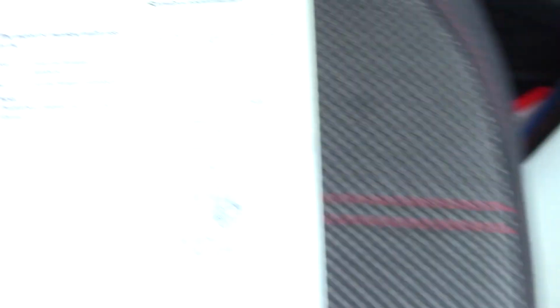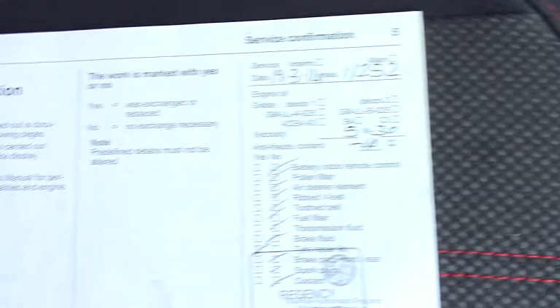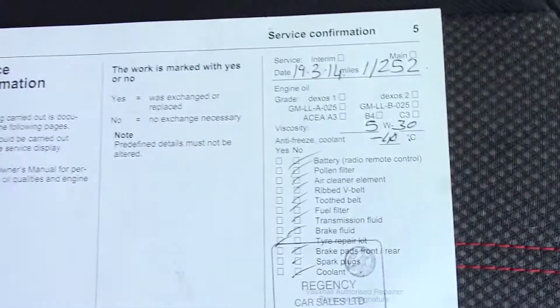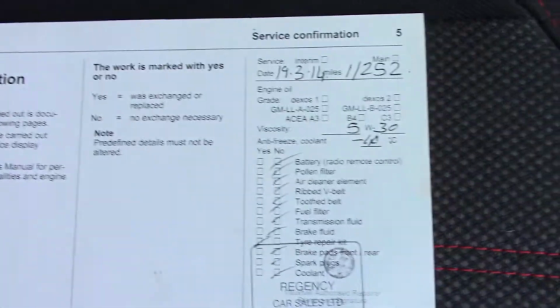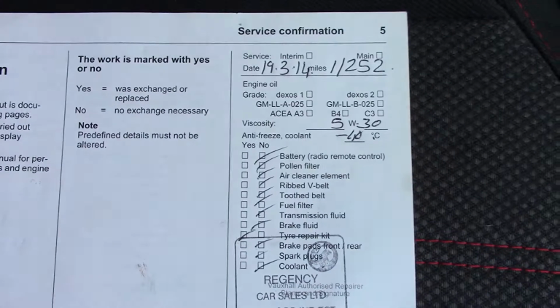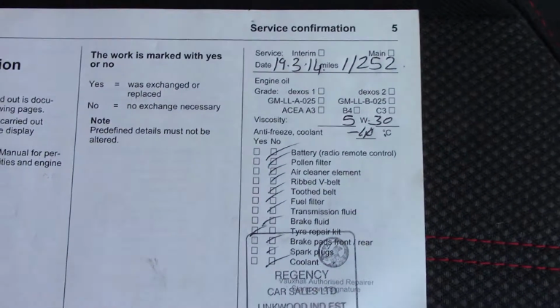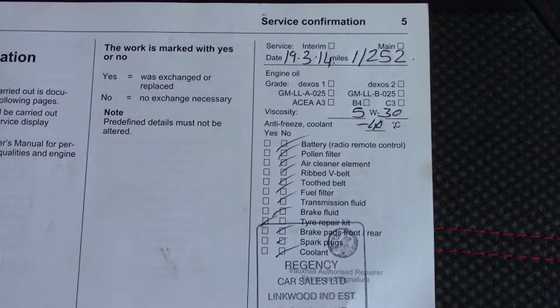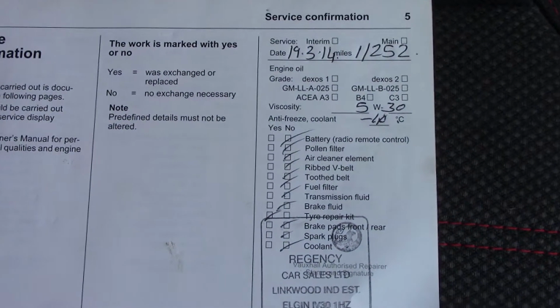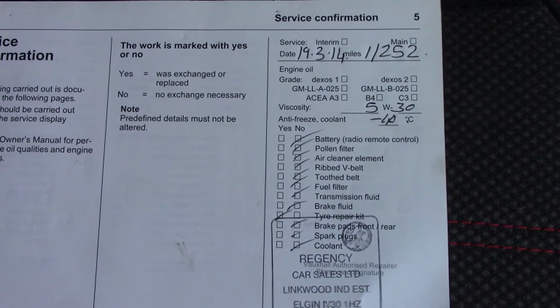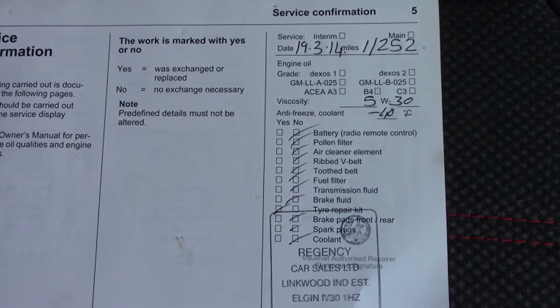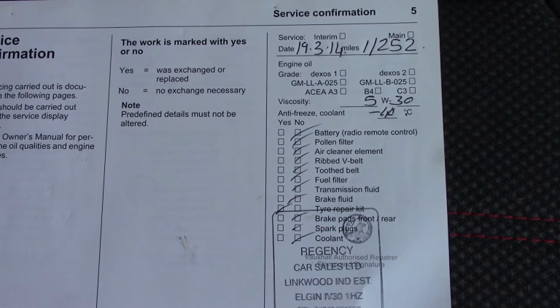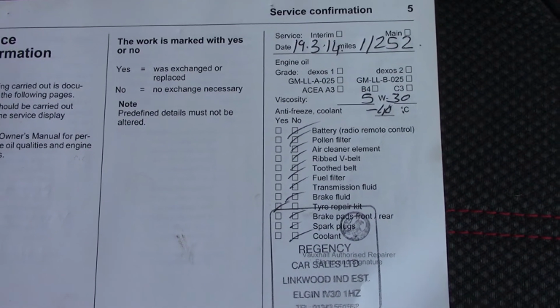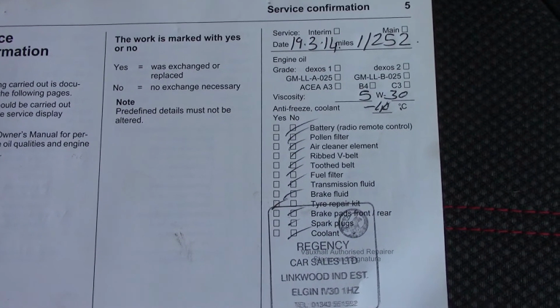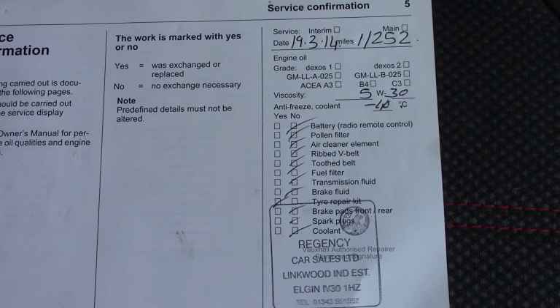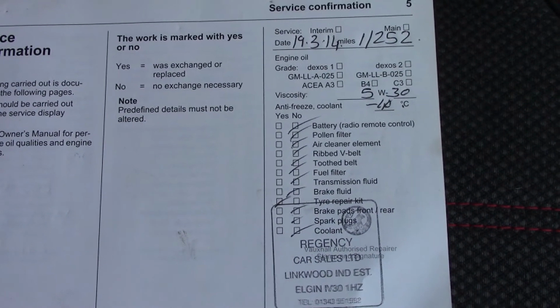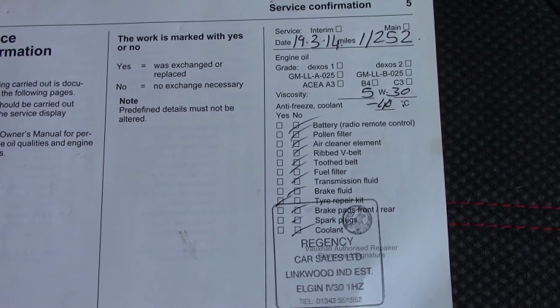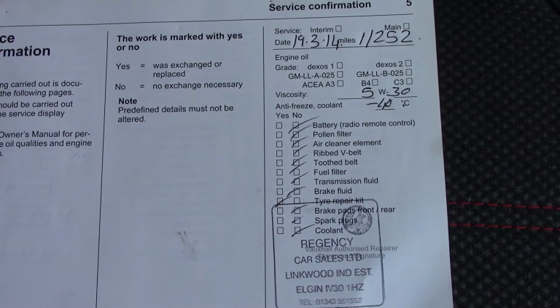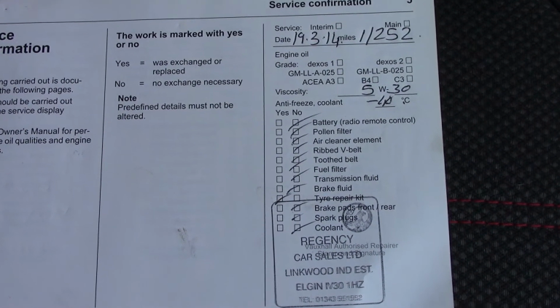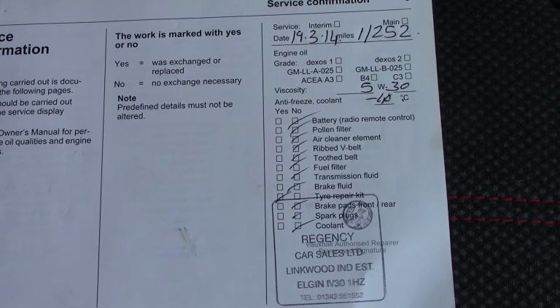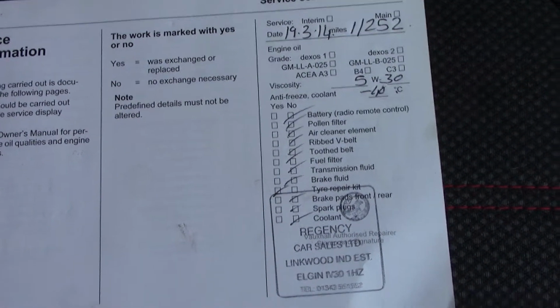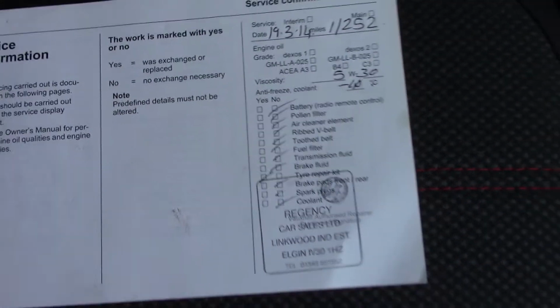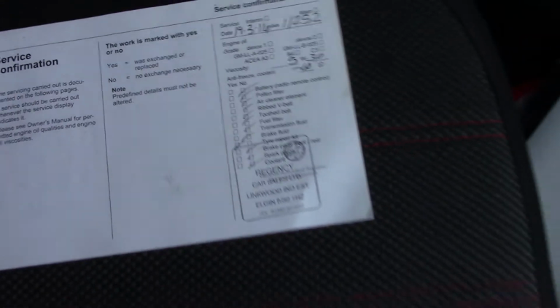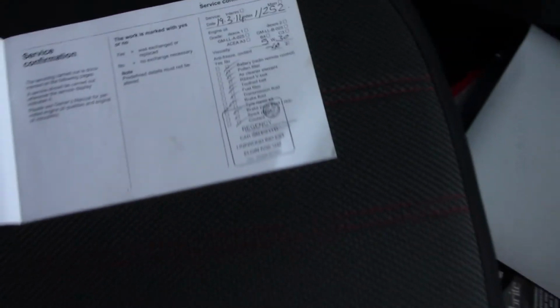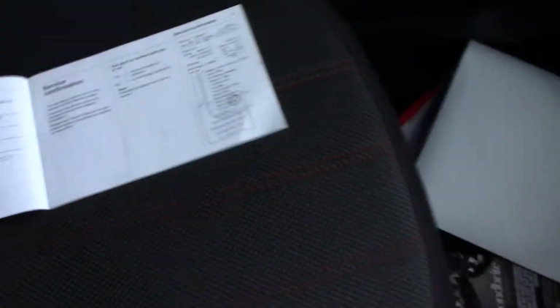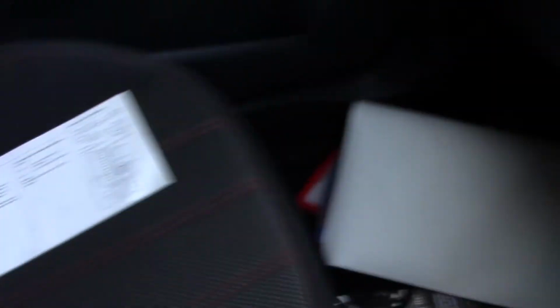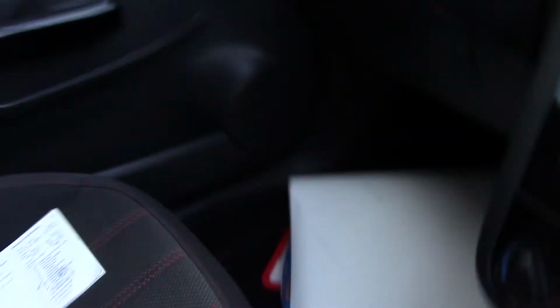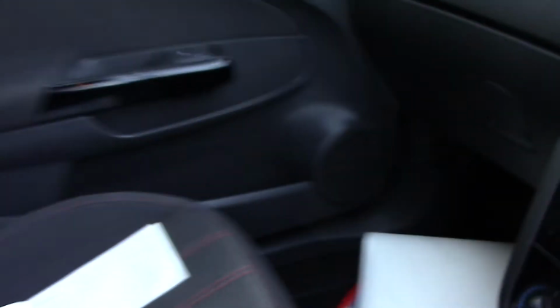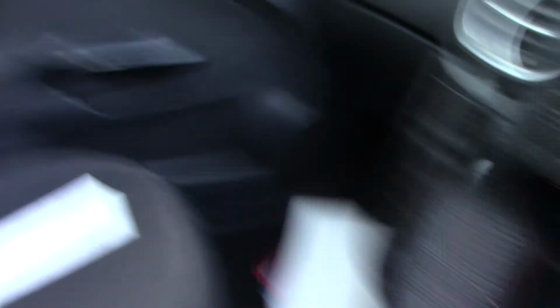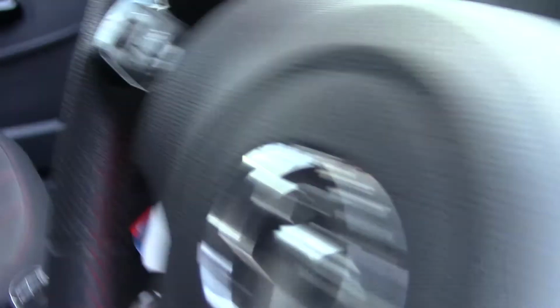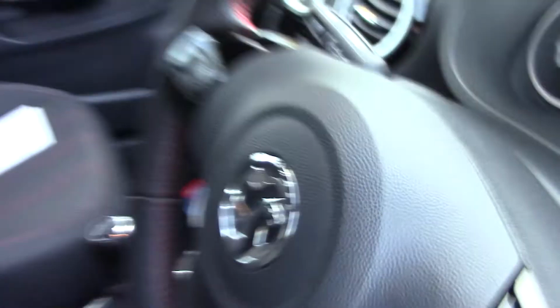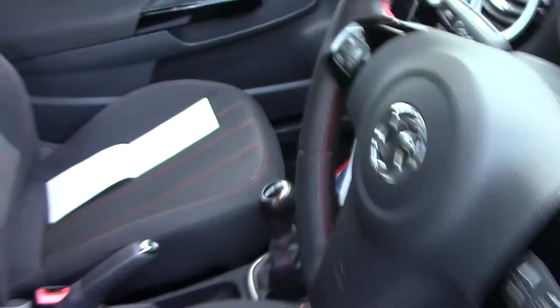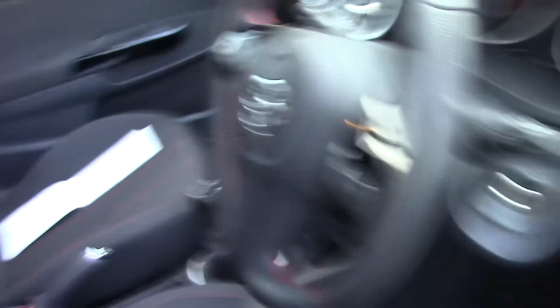Over here we've got the service history for the vehicle. And like all our vehicles, this one comes fully forward prepared.